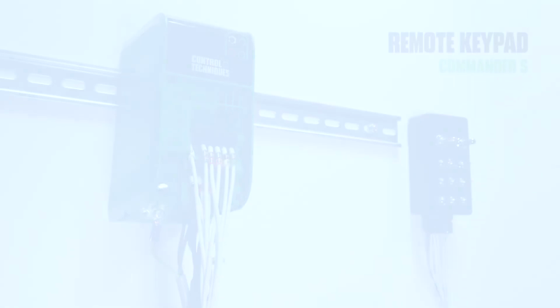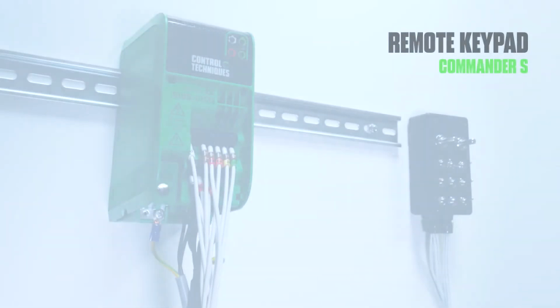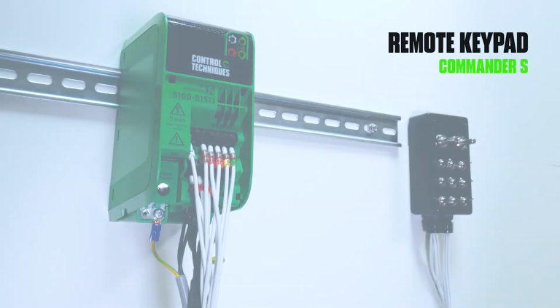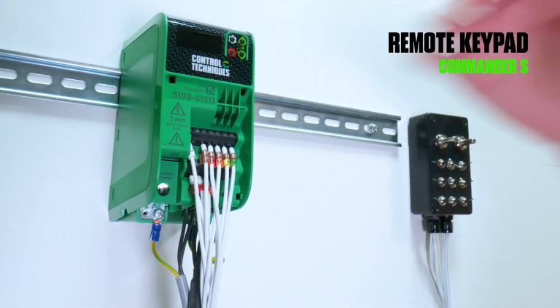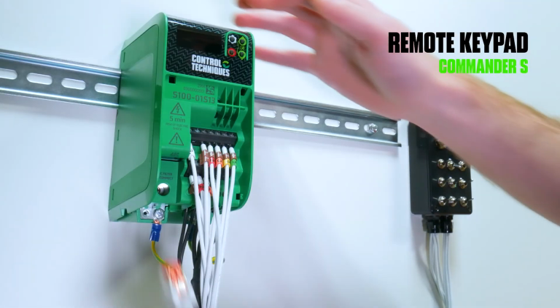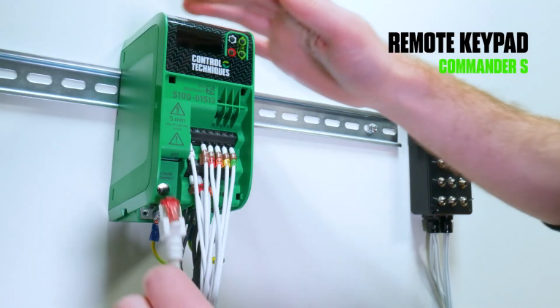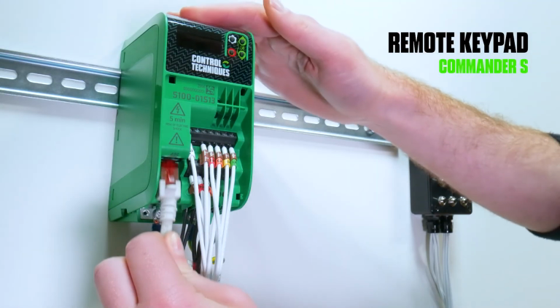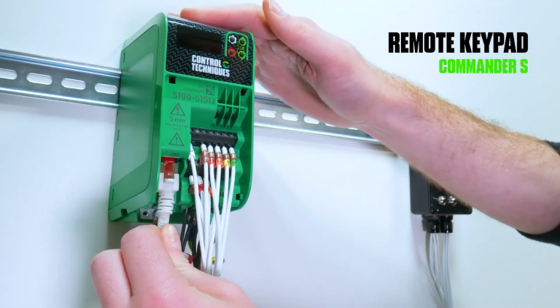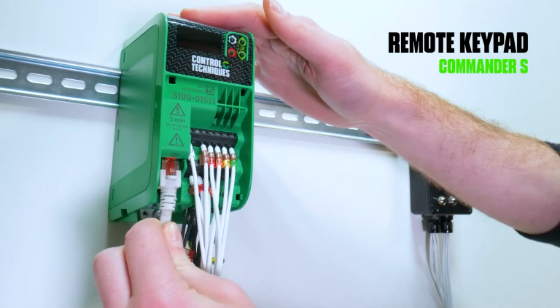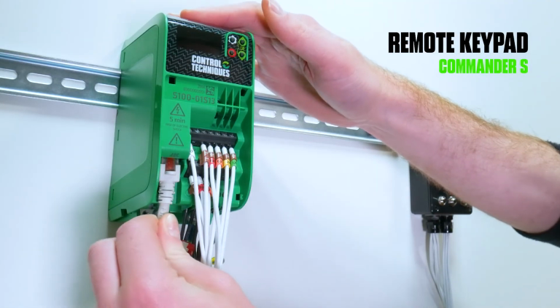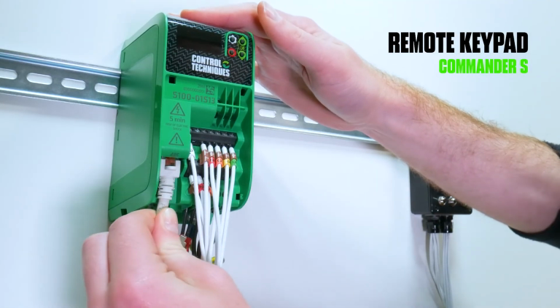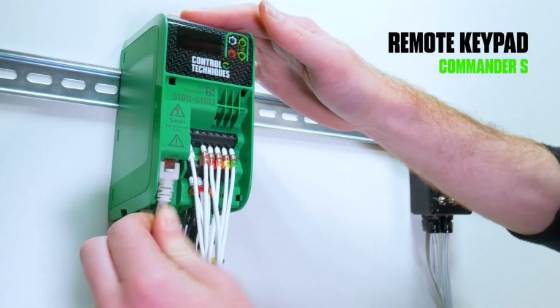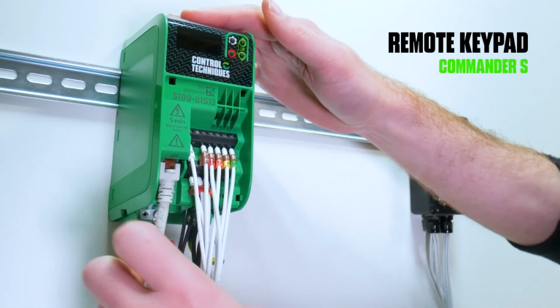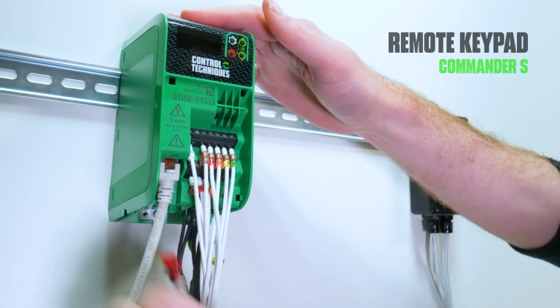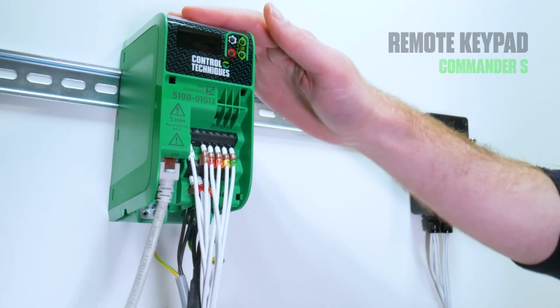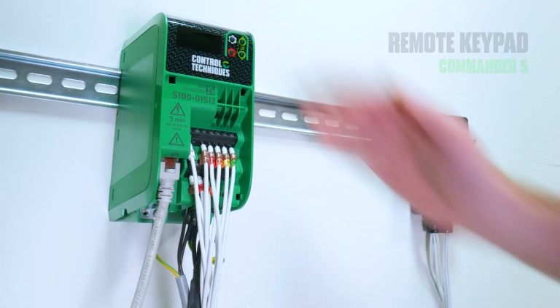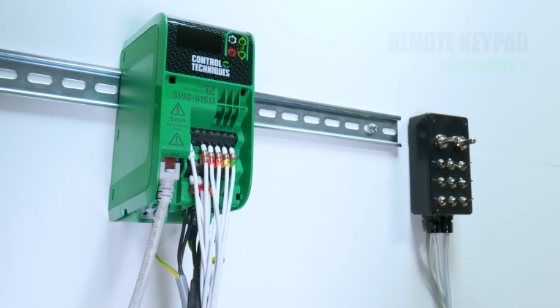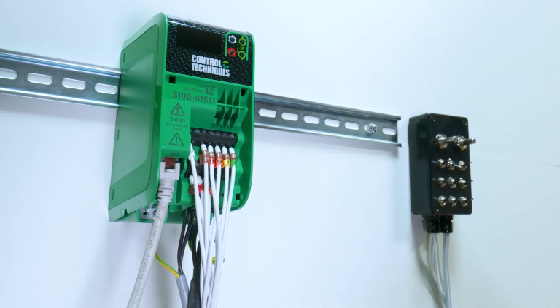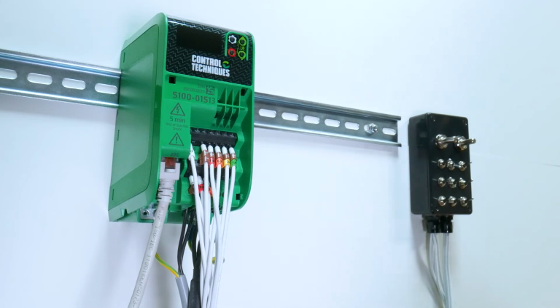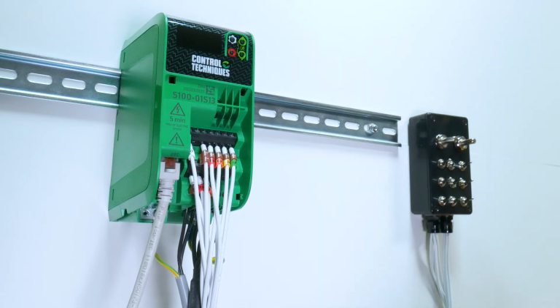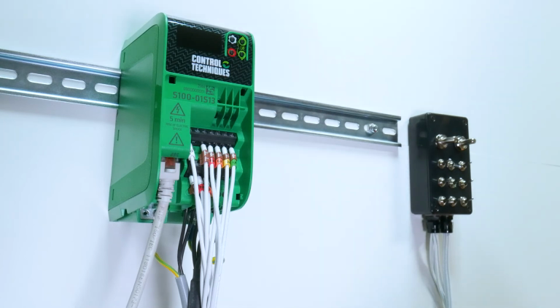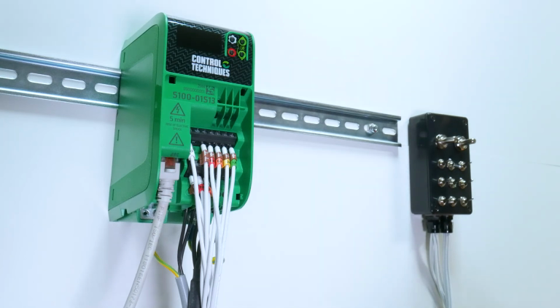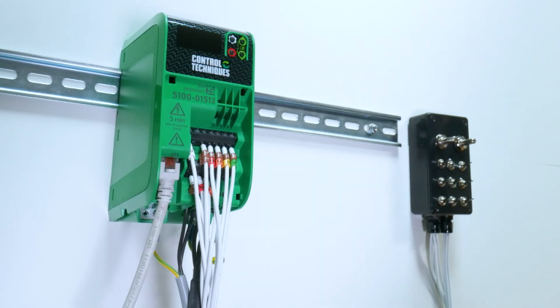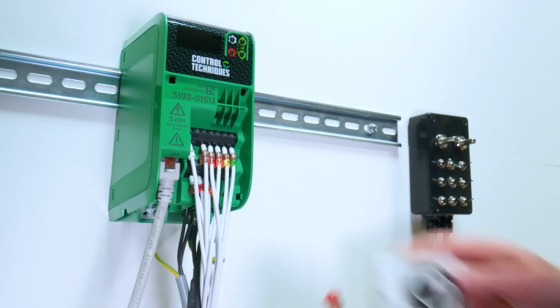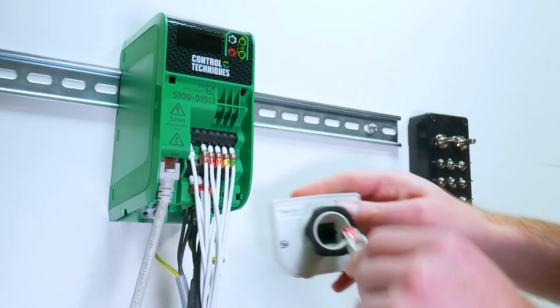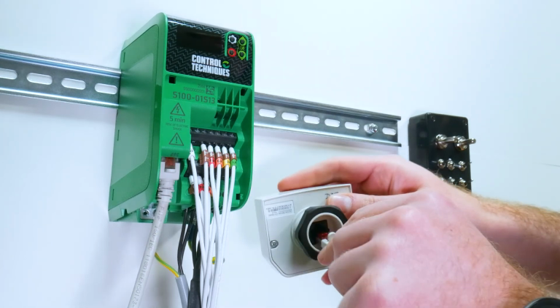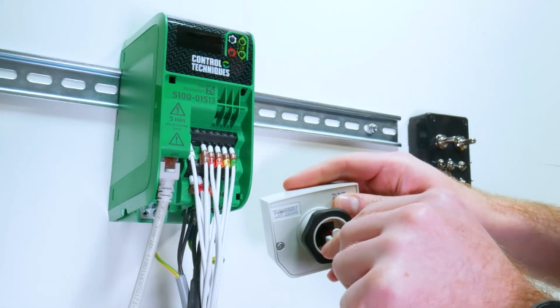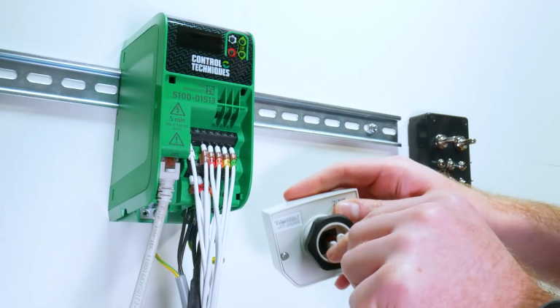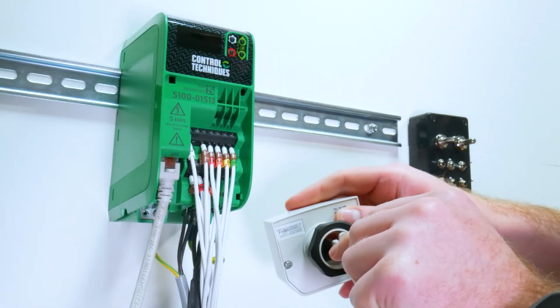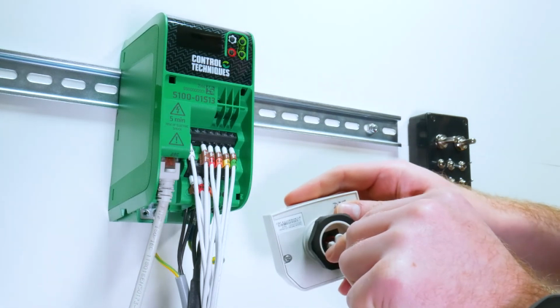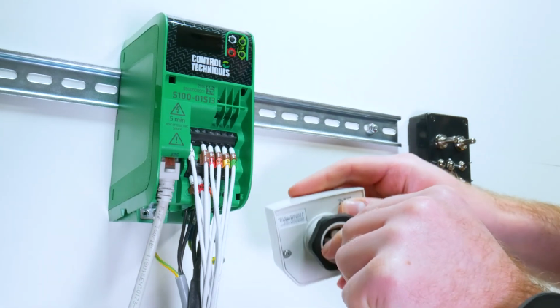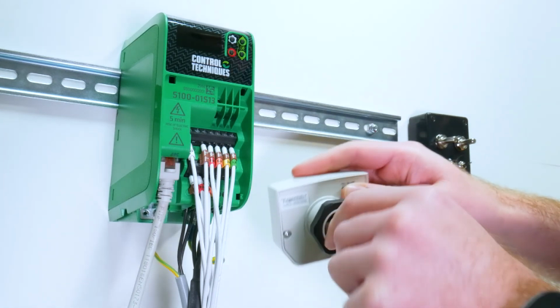To connect a remote keypad, plug one side of a 485 cable into the drive's 485 port and the other side into the back of the IP66 remote keypad.